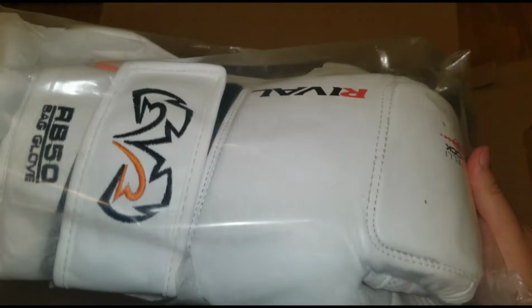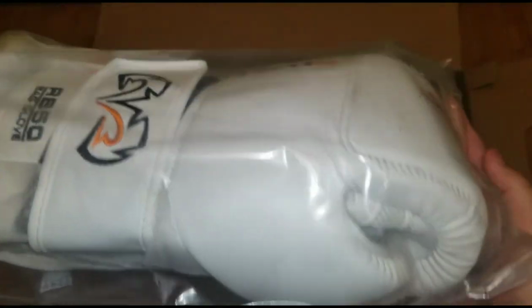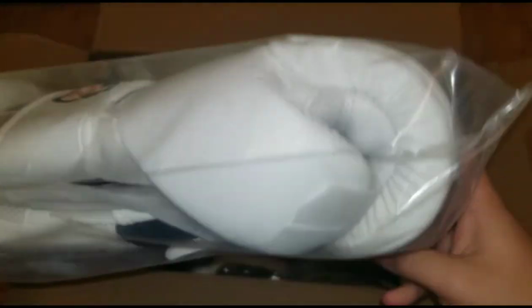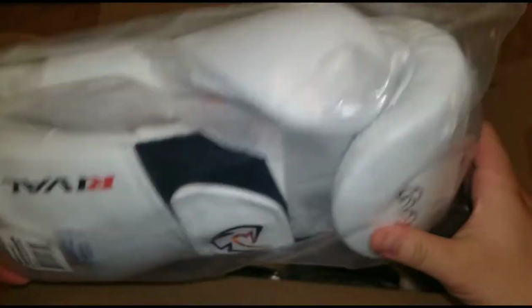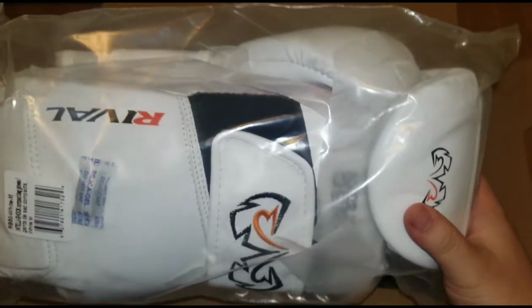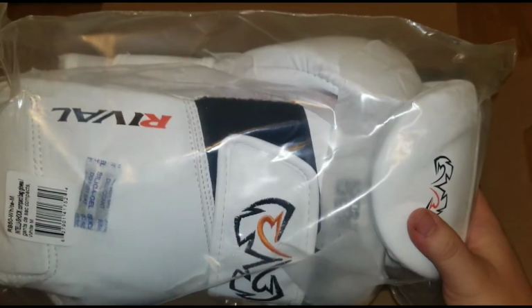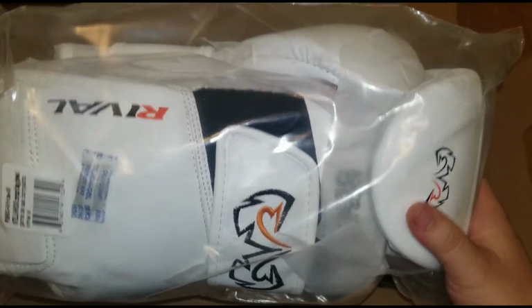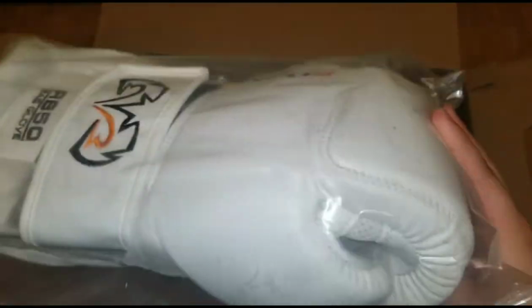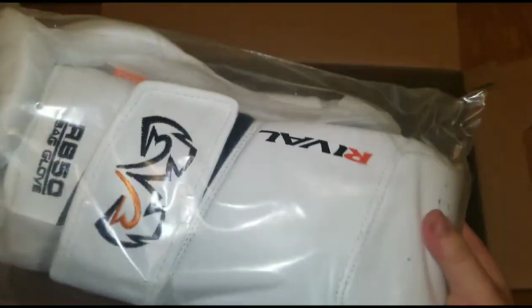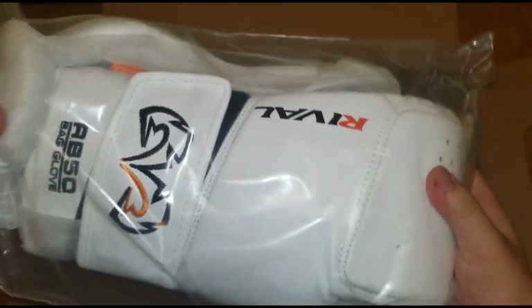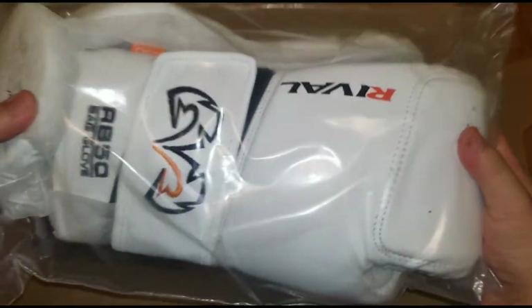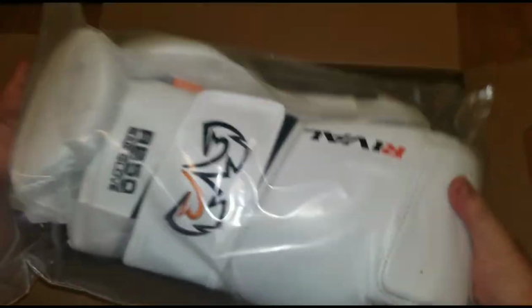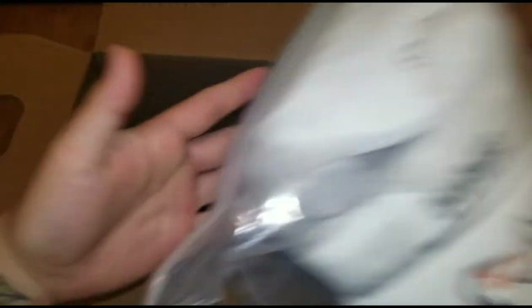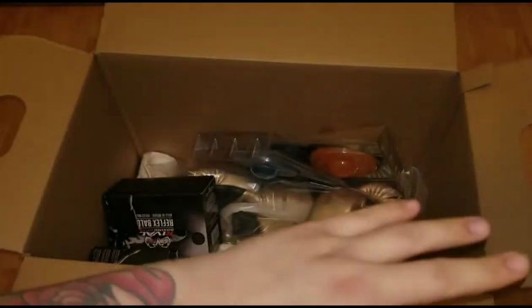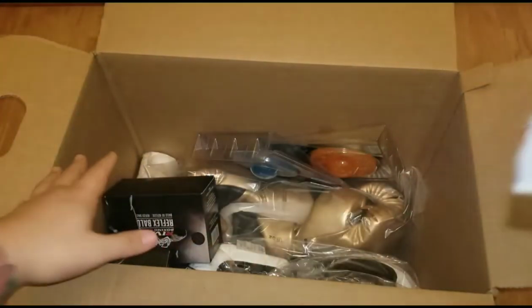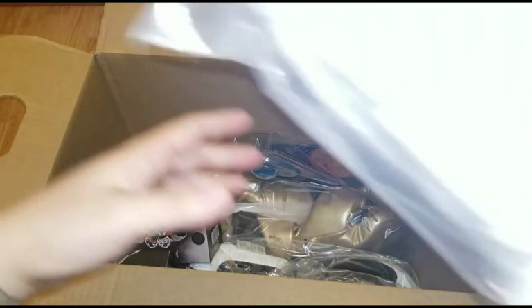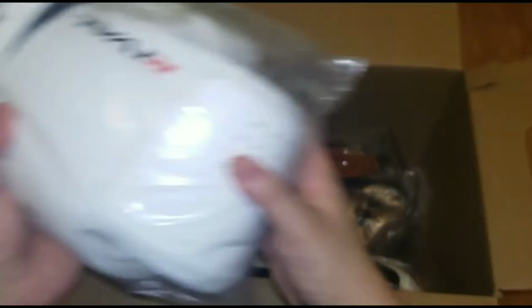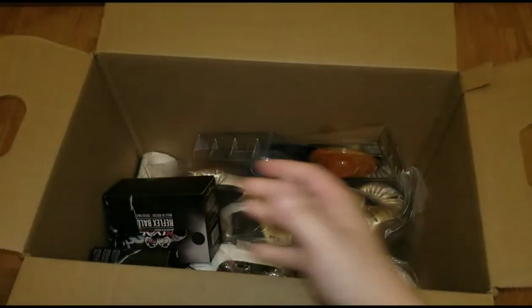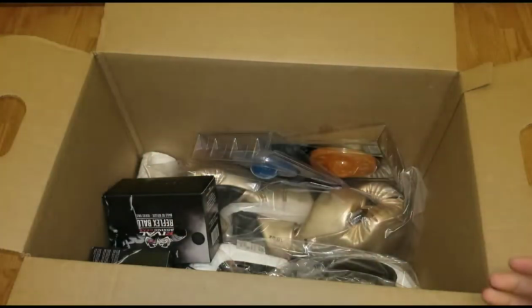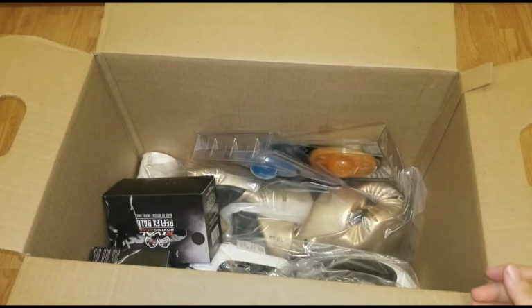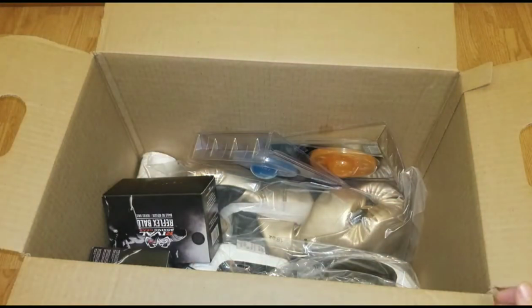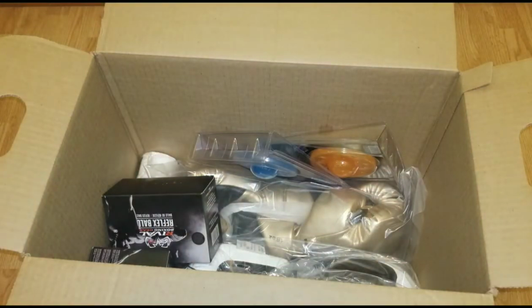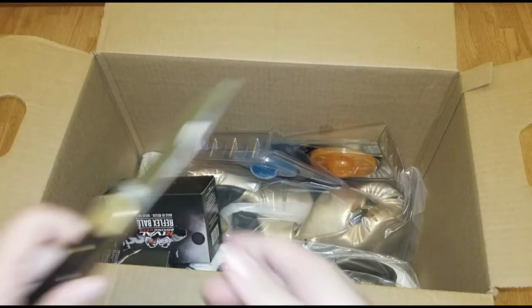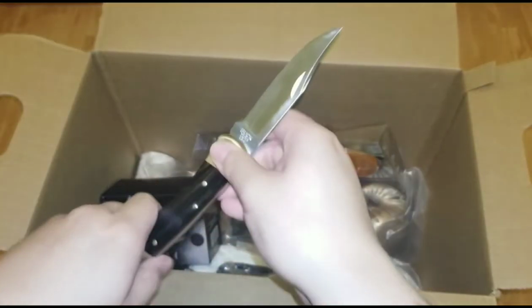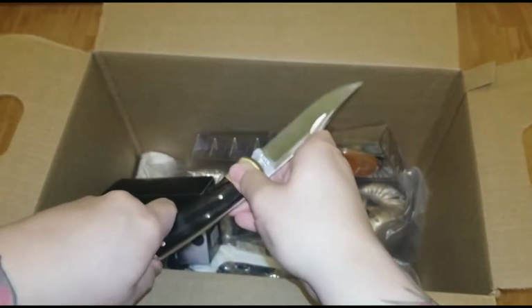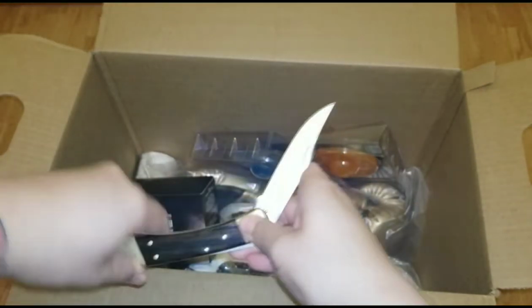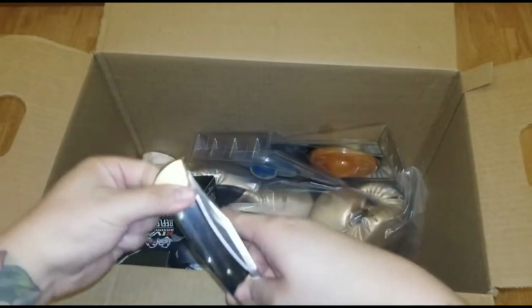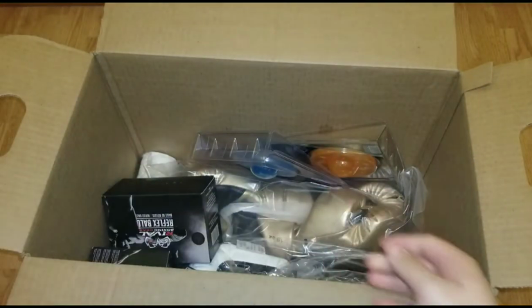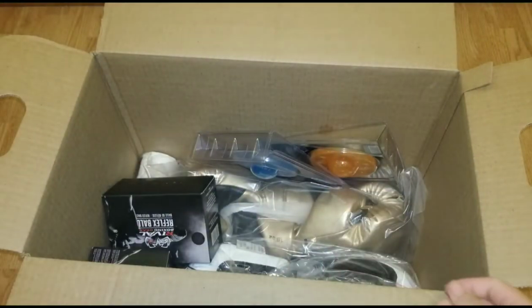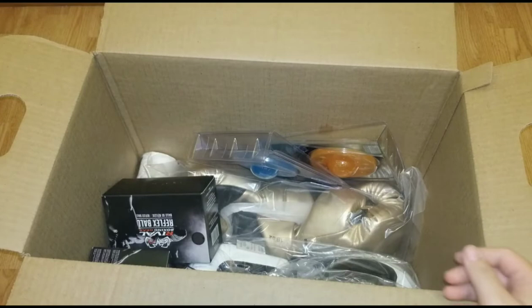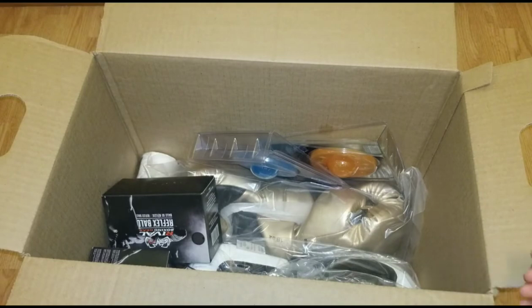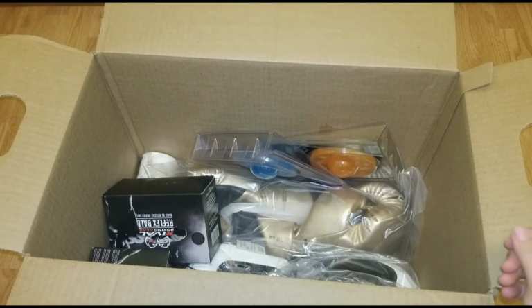Wow, that looks awesome. And I will do a full review of everything you guys see here. Let me just close this knife up real quick — I don't want to poke it into my new gloves.